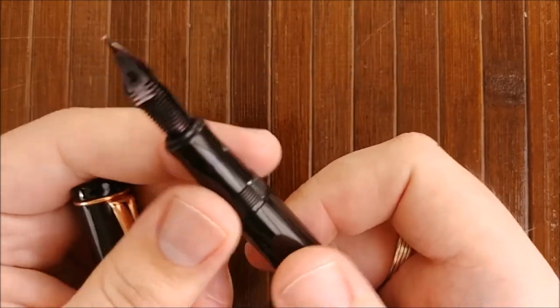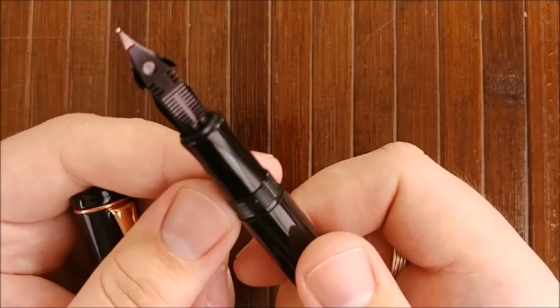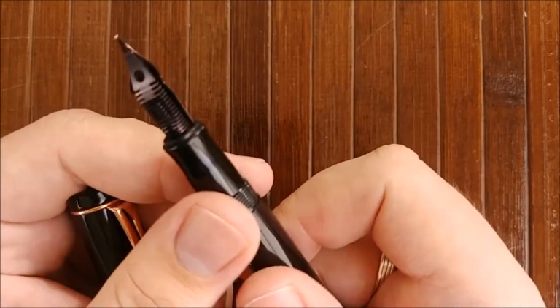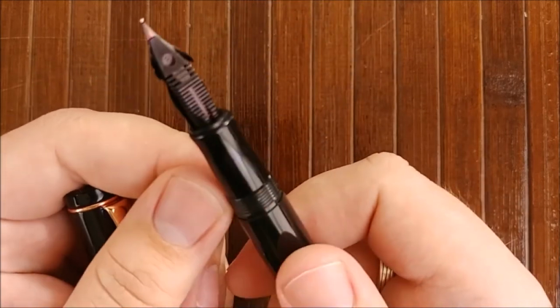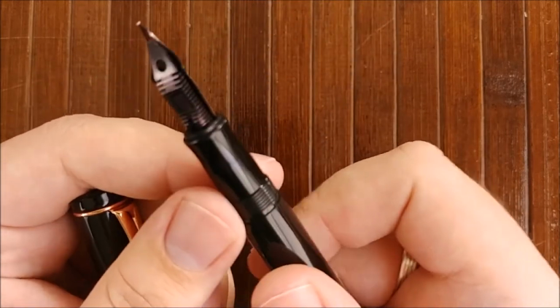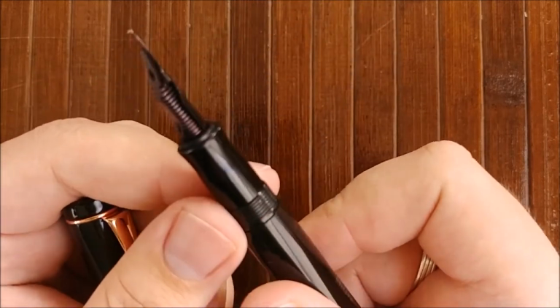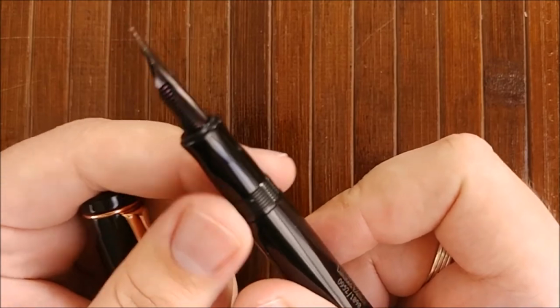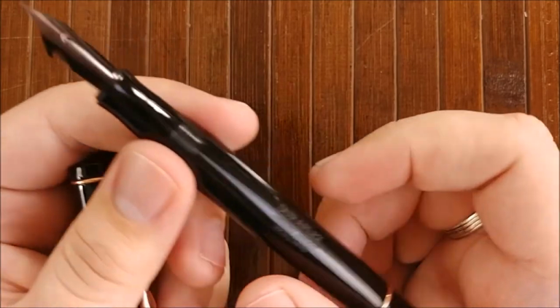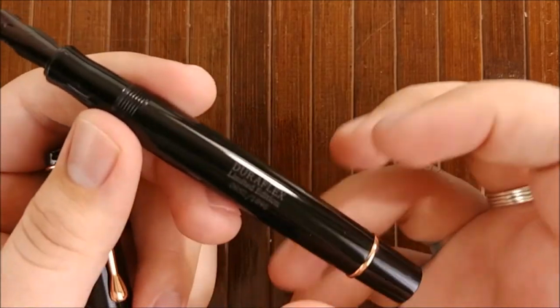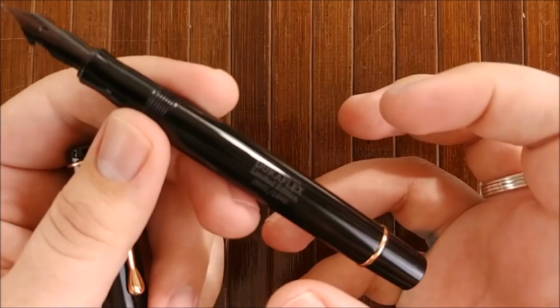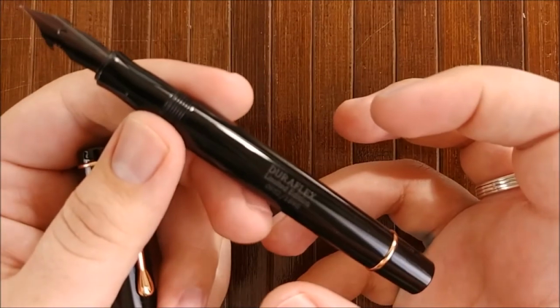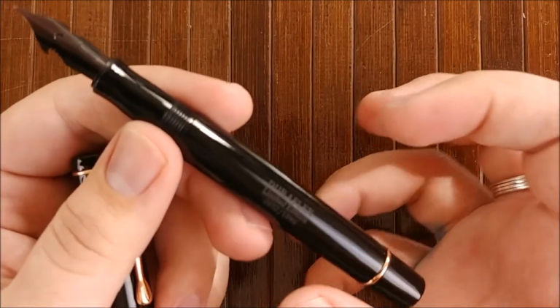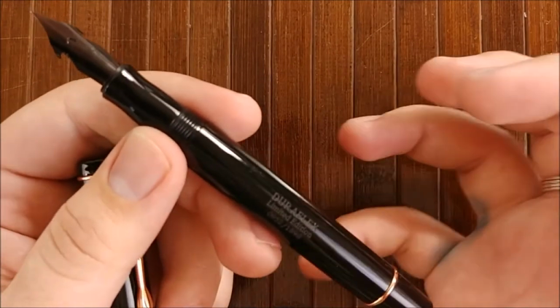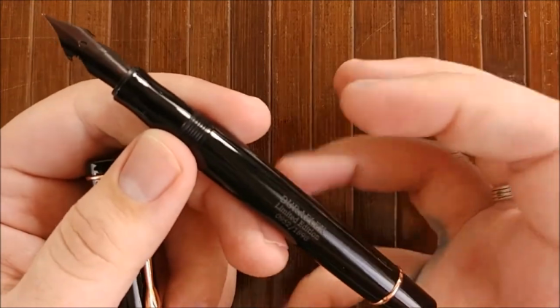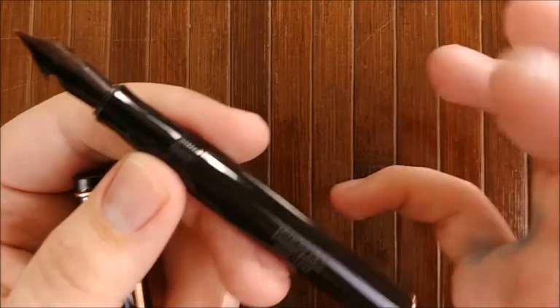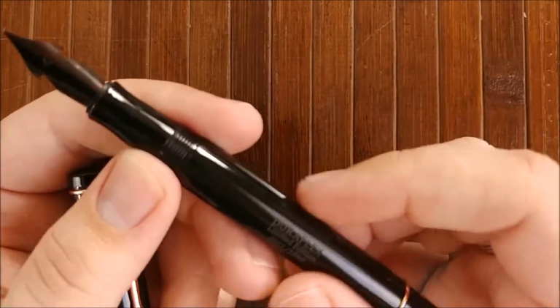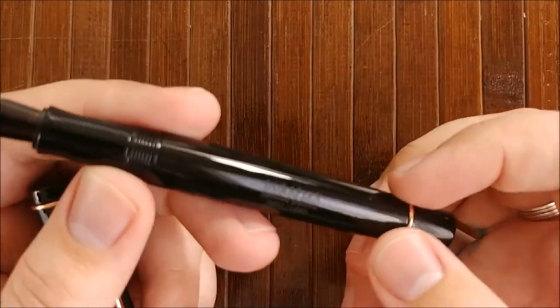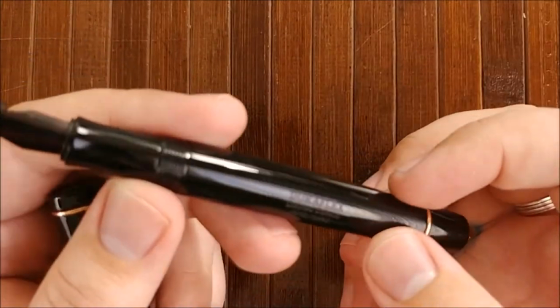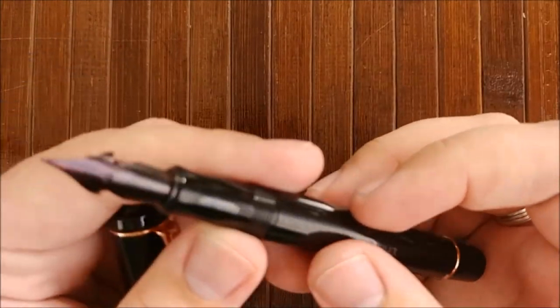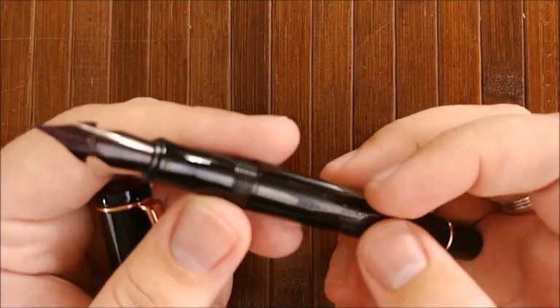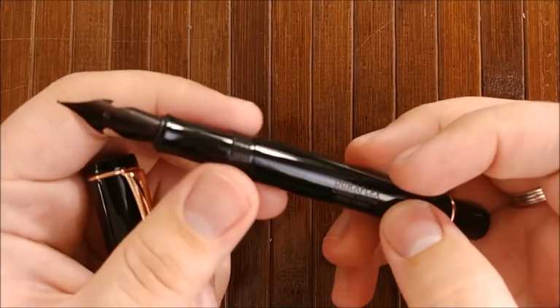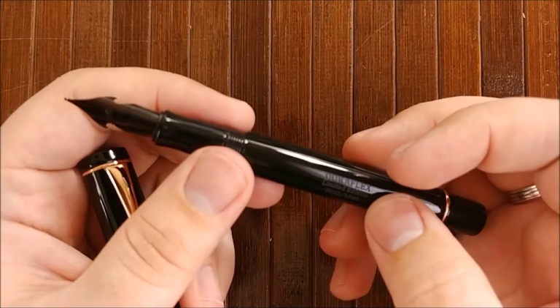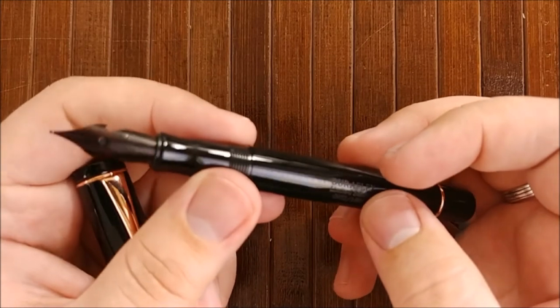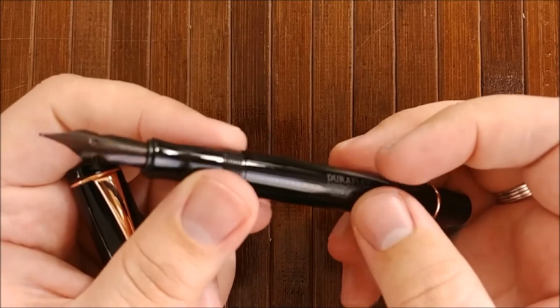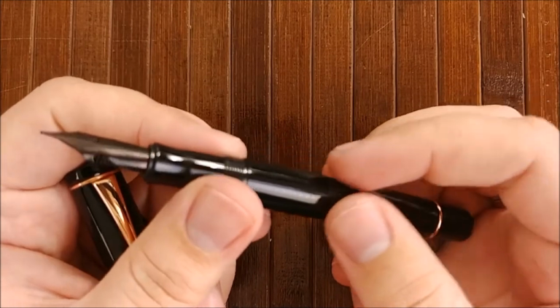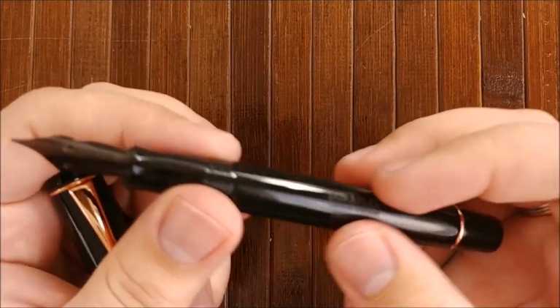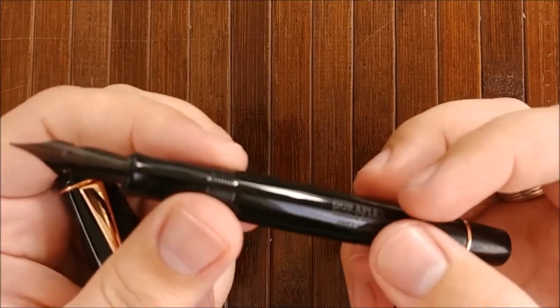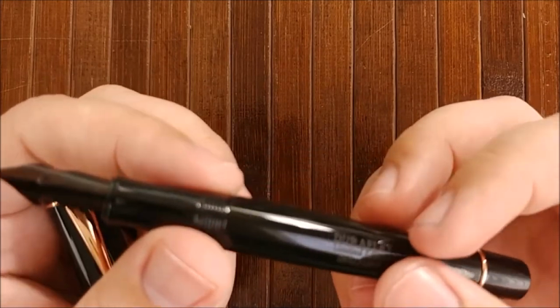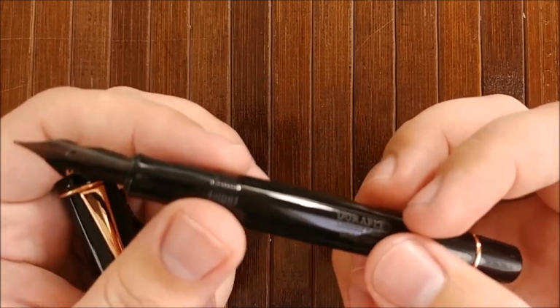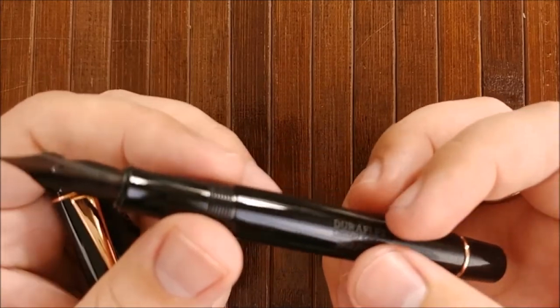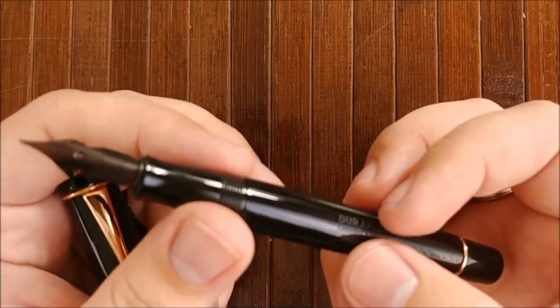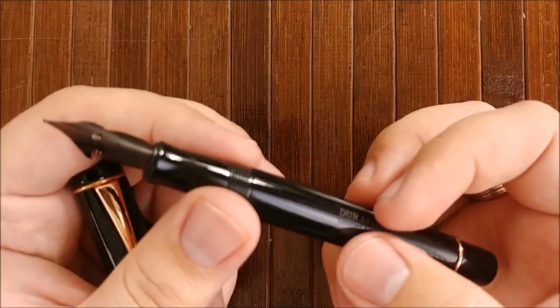Especially for a $60 pen — and there aren't many pens in this price range to begin with — but compared to your $30 or $40 pens, this feels very, very, very nice.